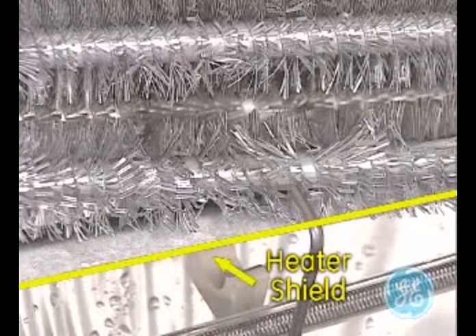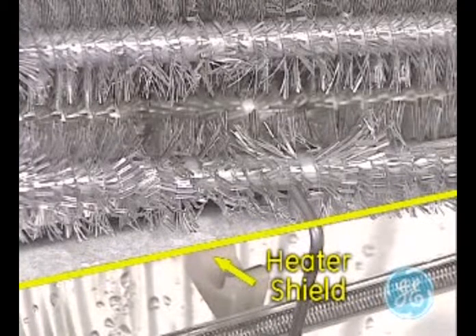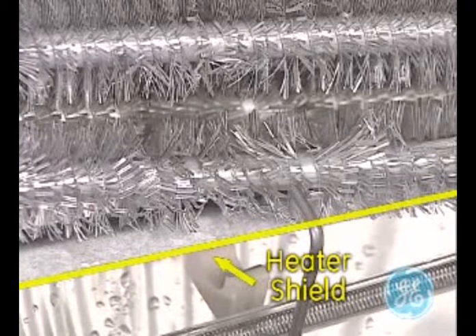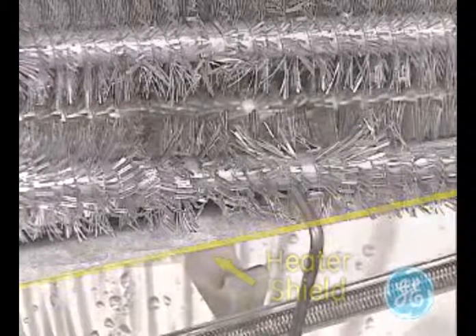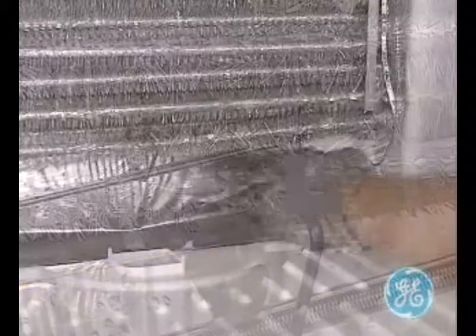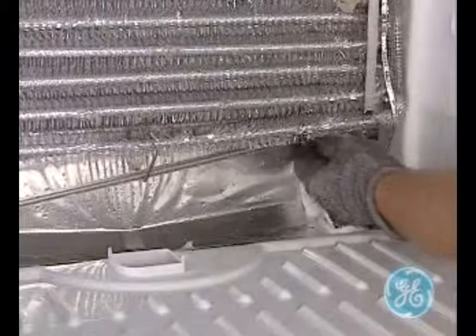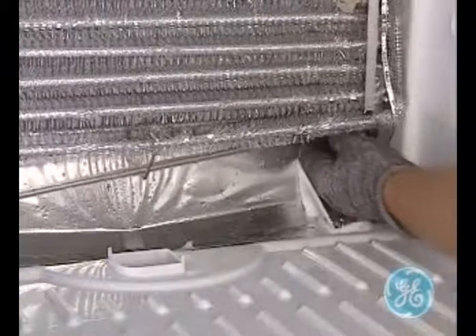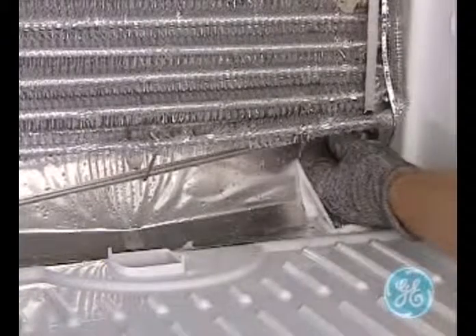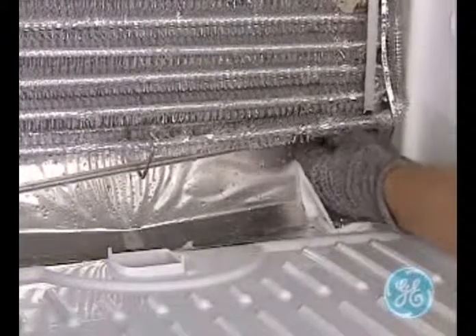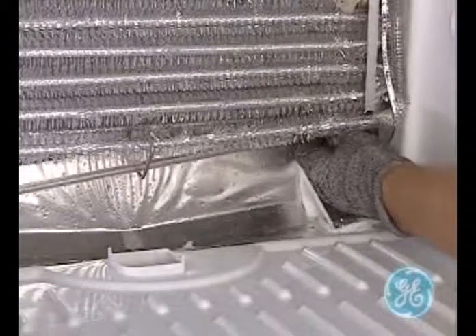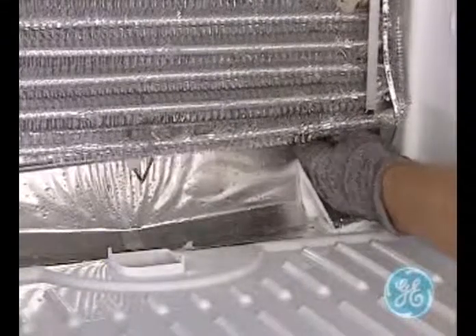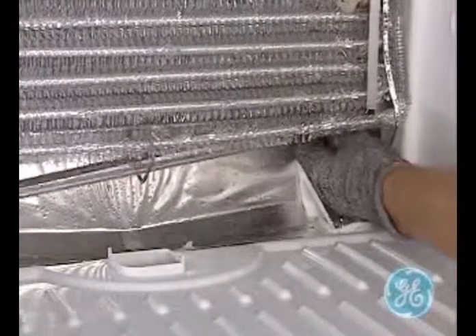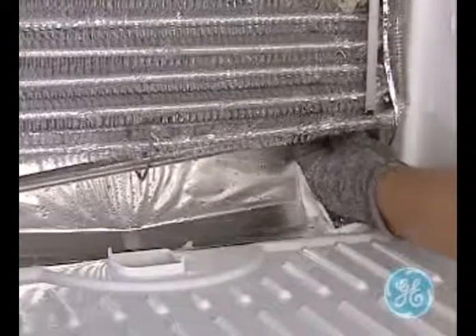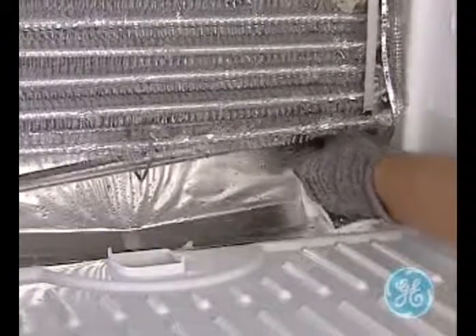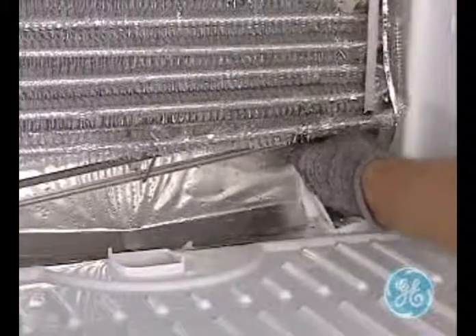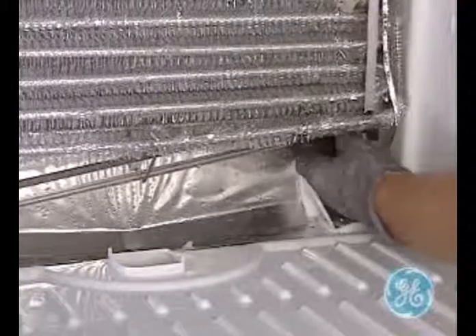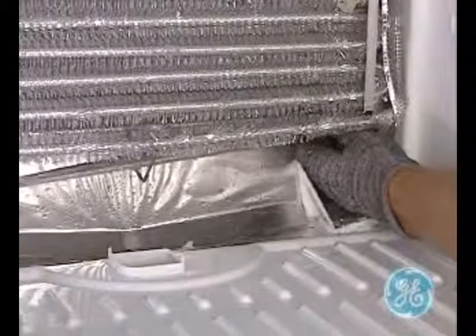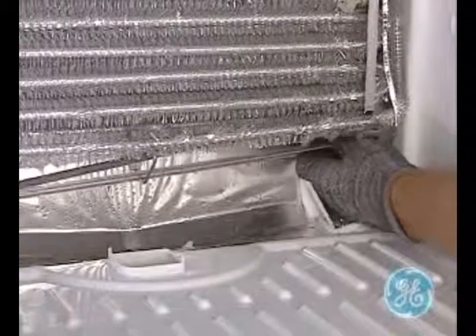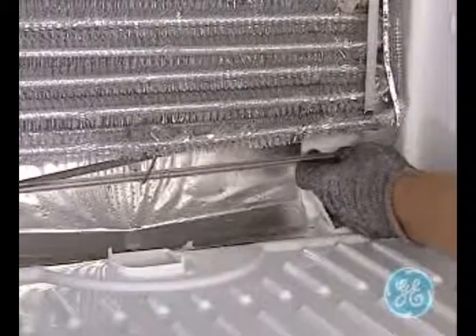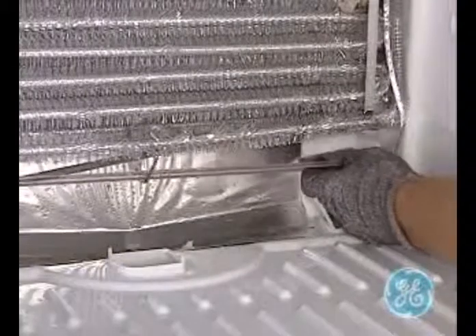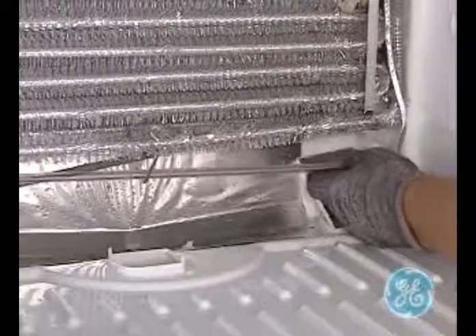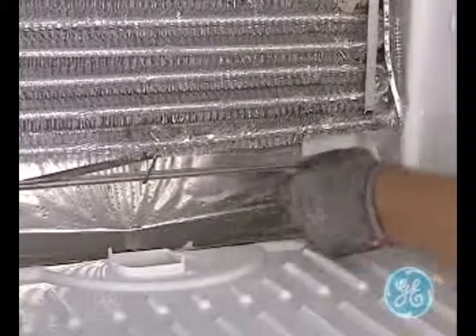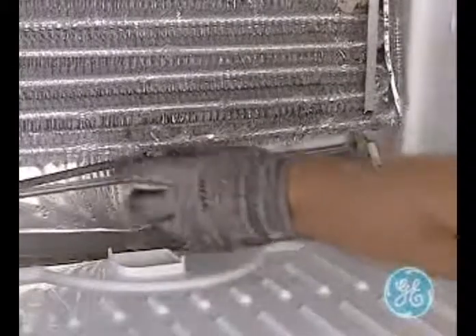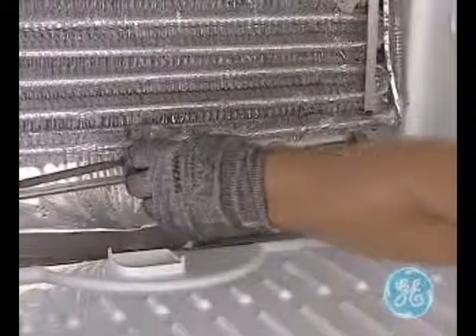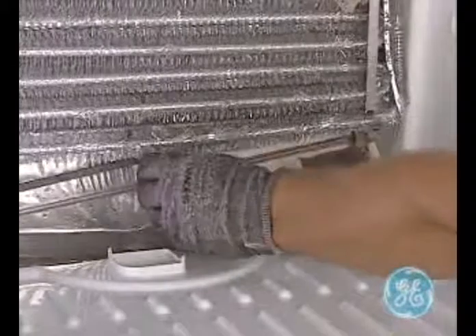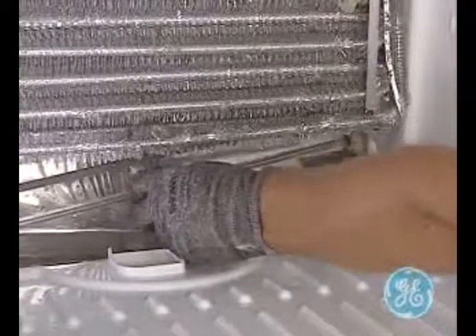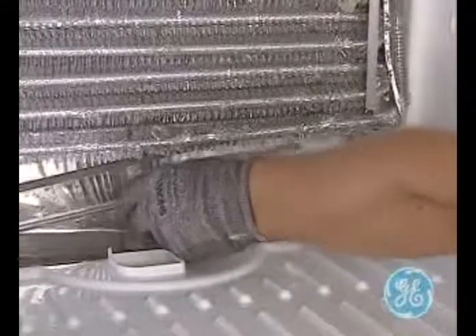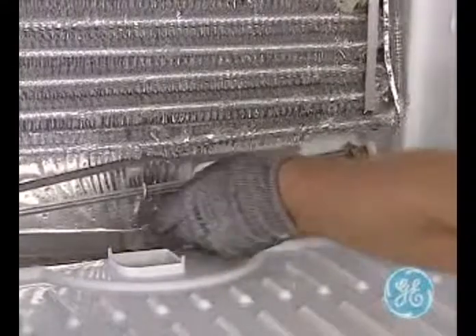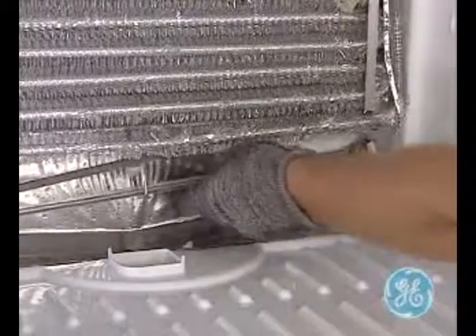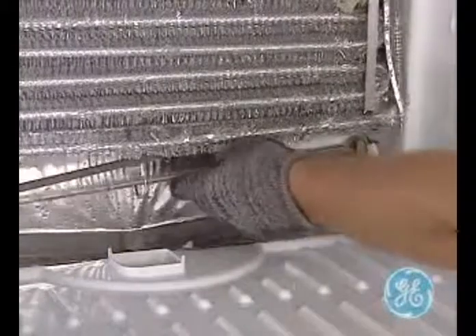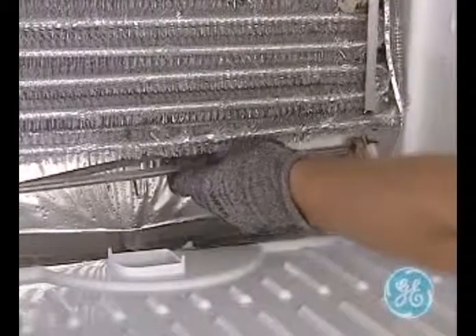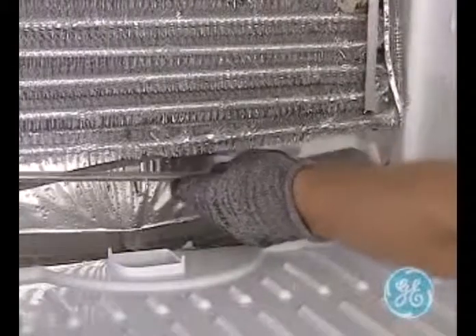Gently pull the heater slightly down on both sides of the evaporator to remove. Take care not to handle the glass with your bare hands upon reinstallation of the new heater.